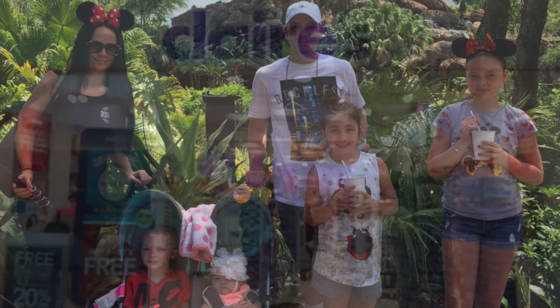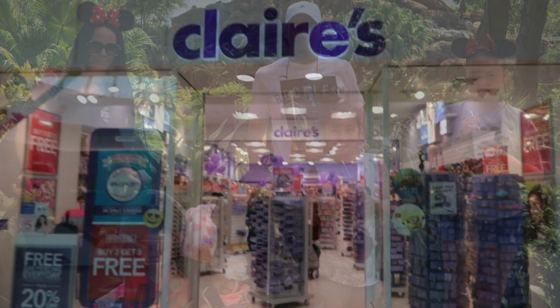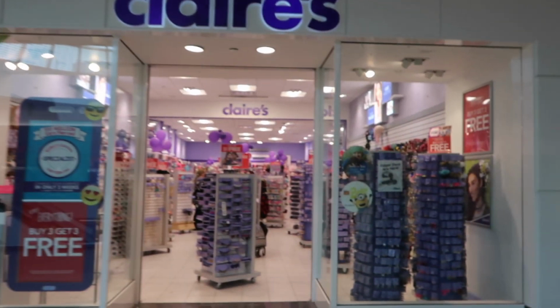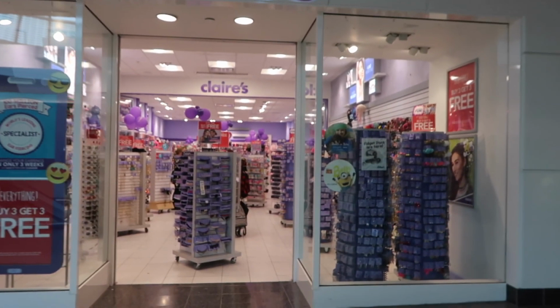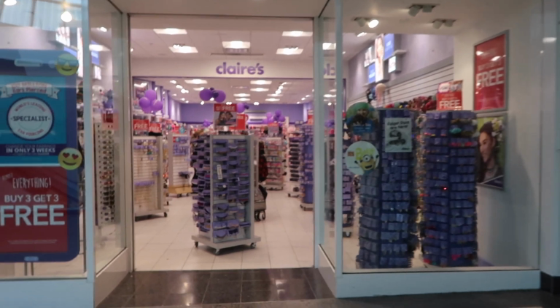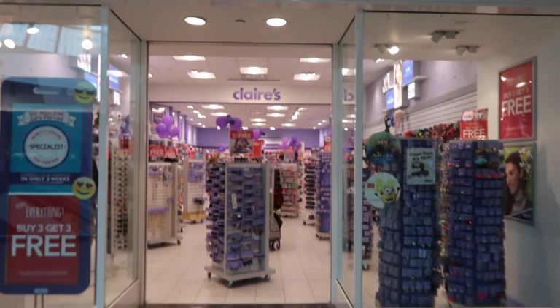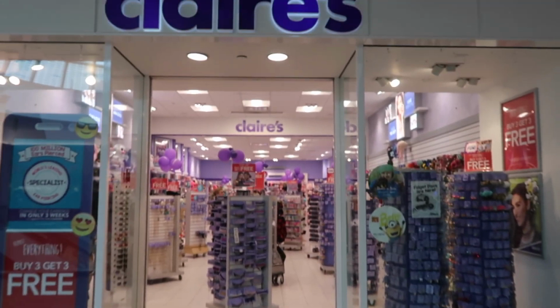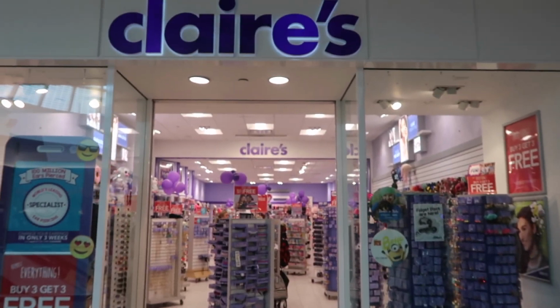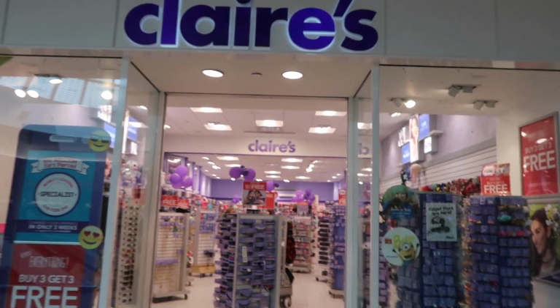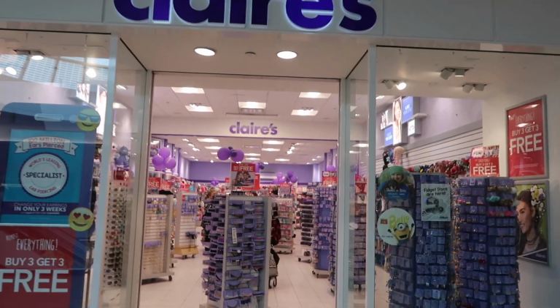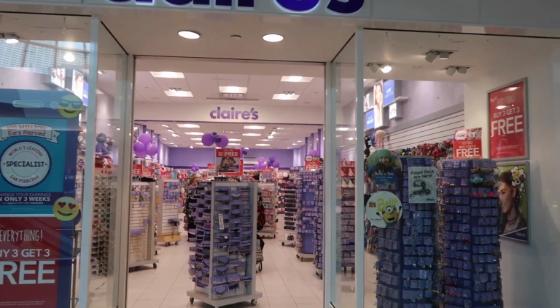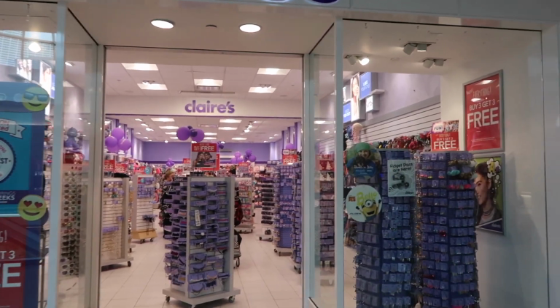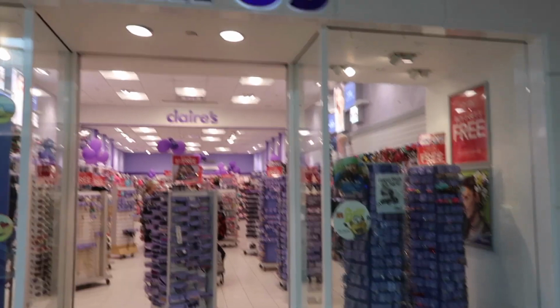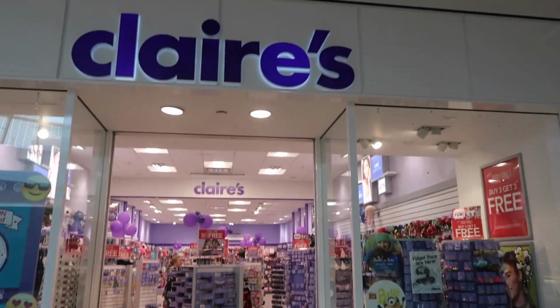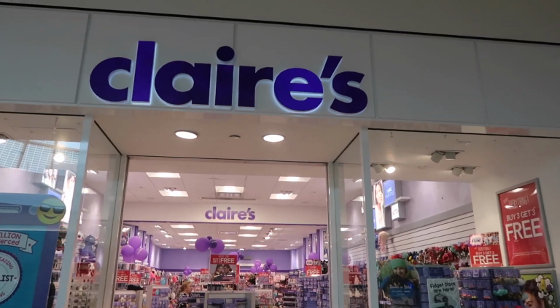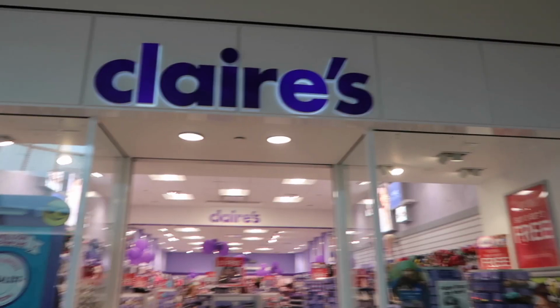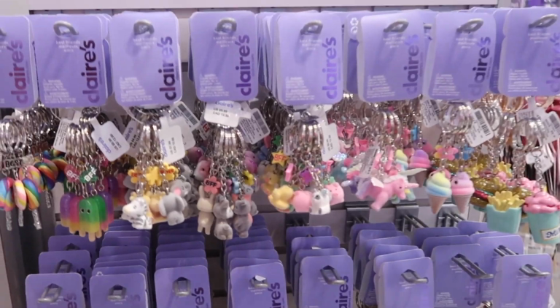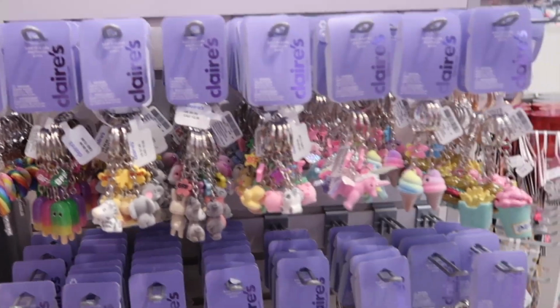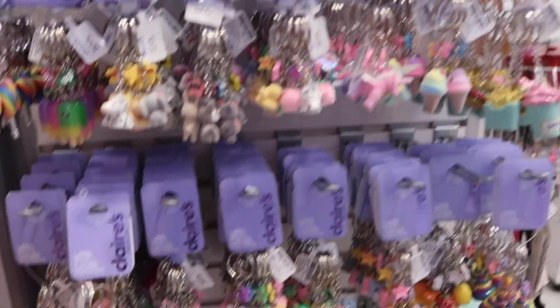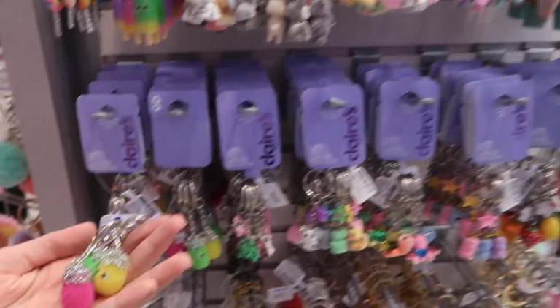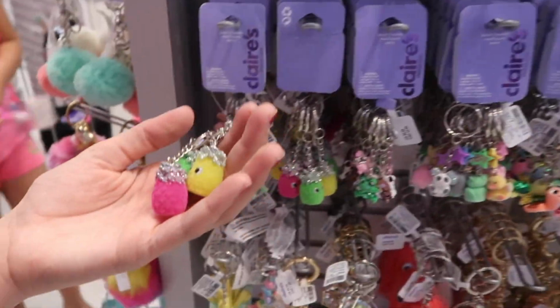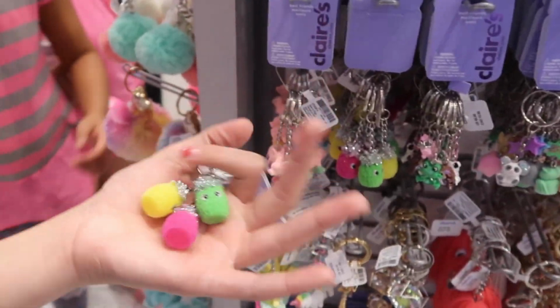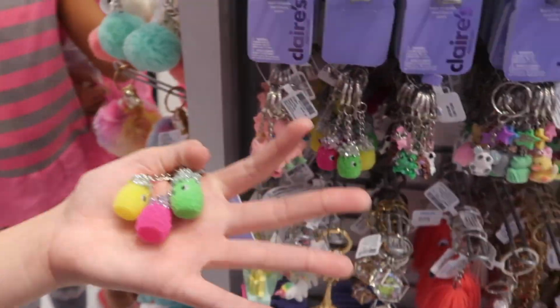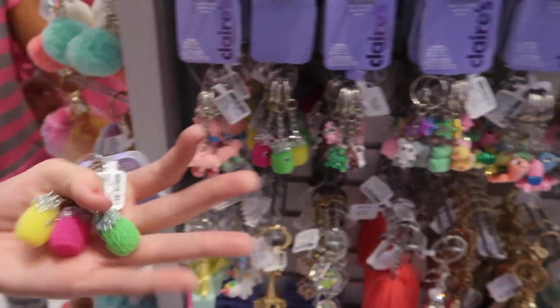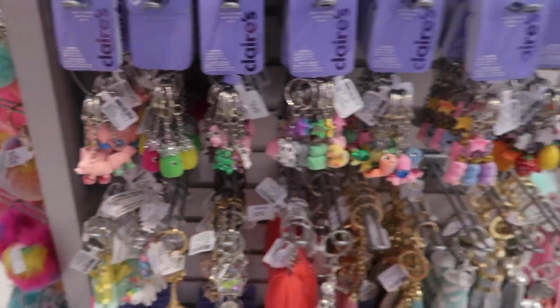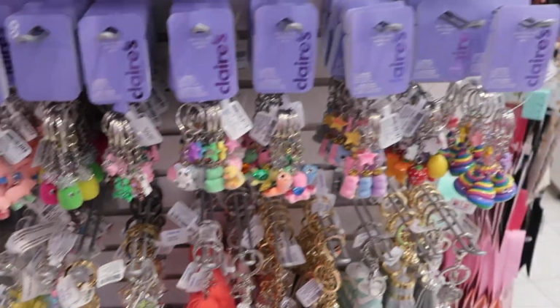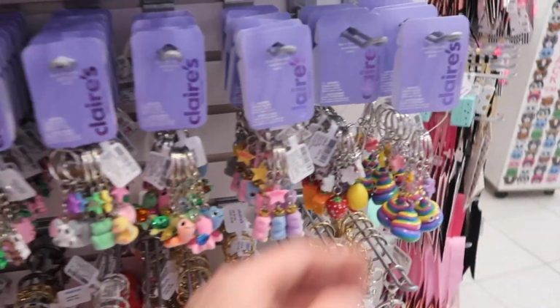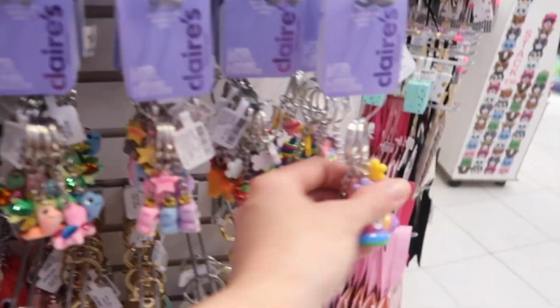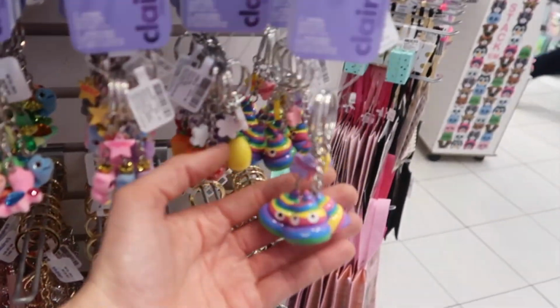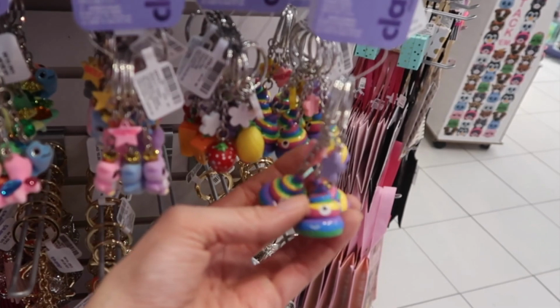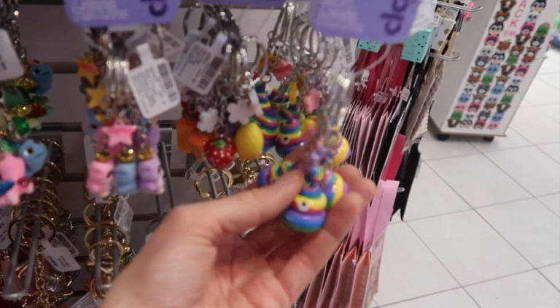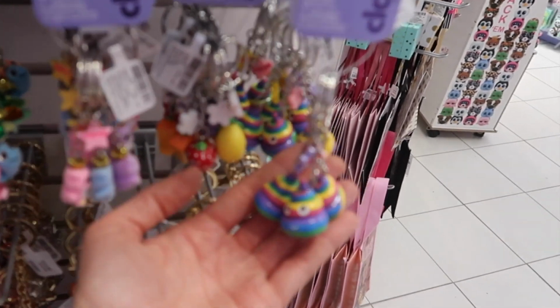So now we're at Claire's. We're gonna see if there's anything new in here, if it's different than ours. Look at all the cute keychains! Oh my gosh, more pineapples. Look at the rainbow poop emojis.